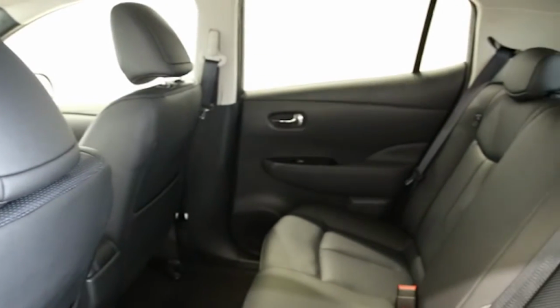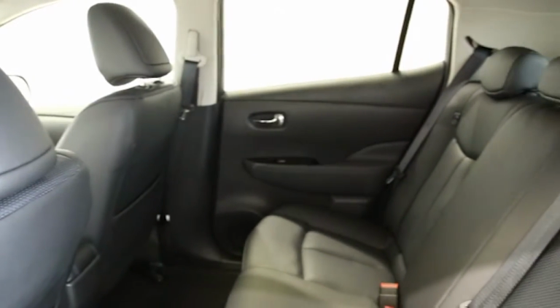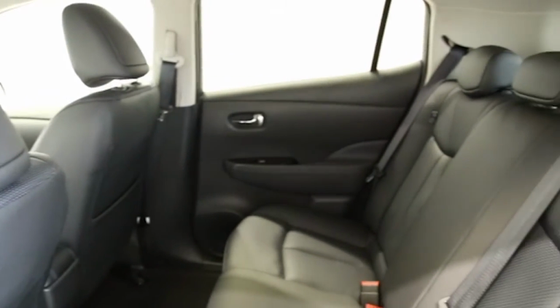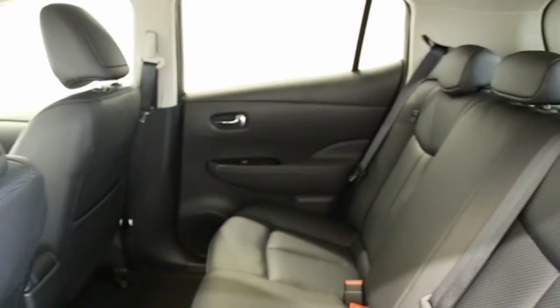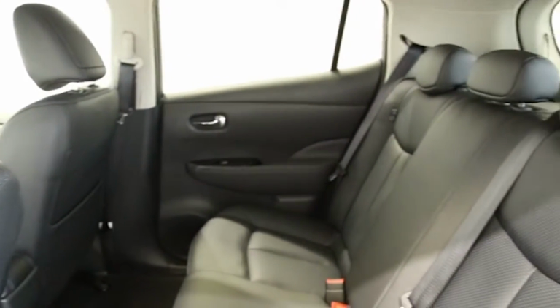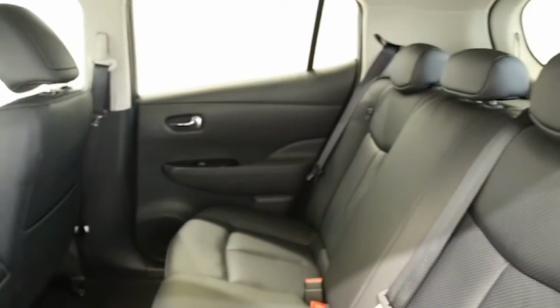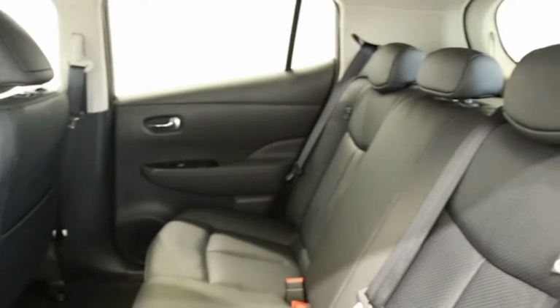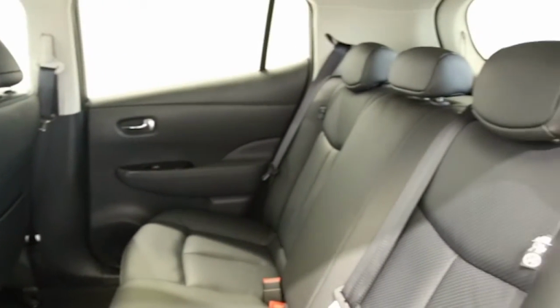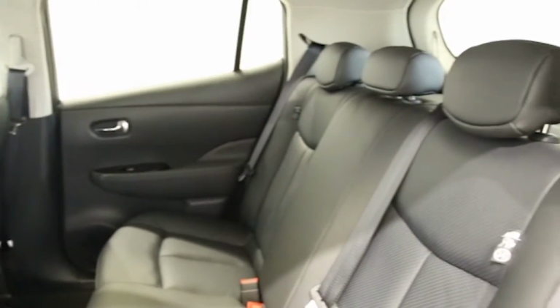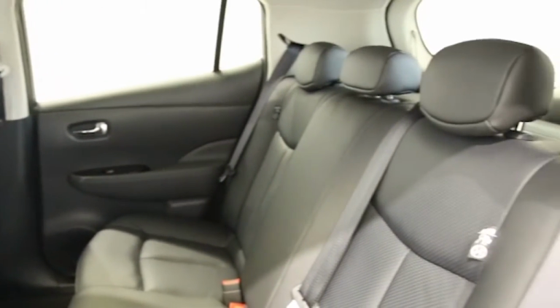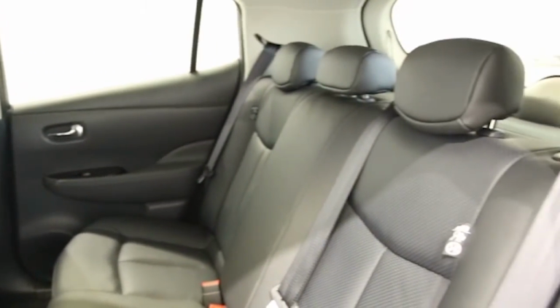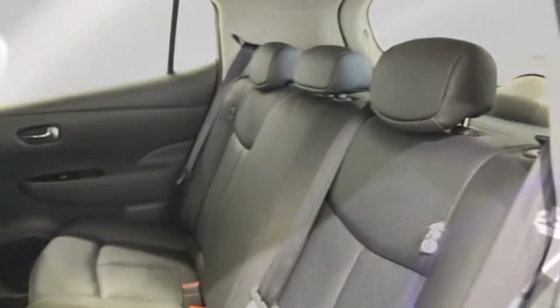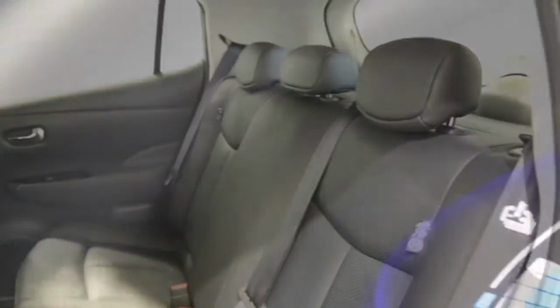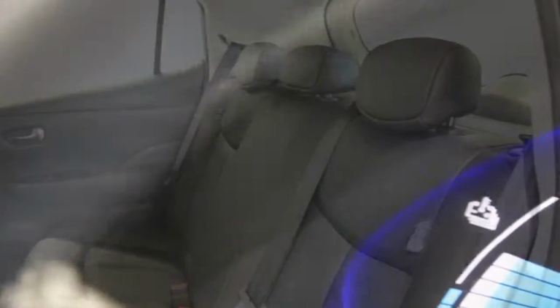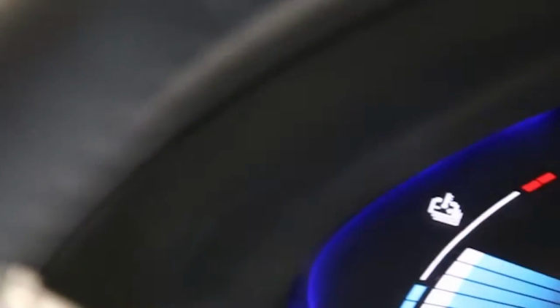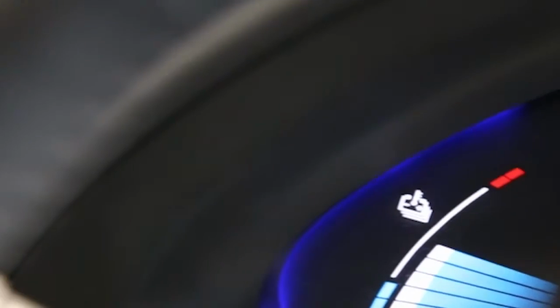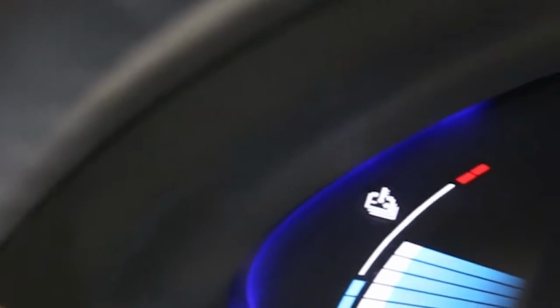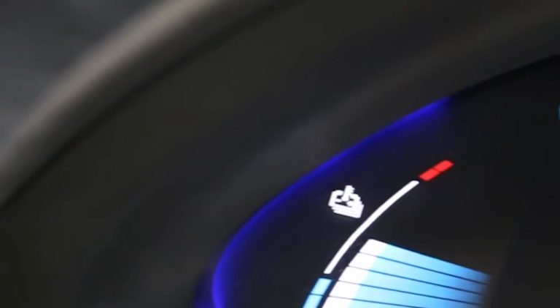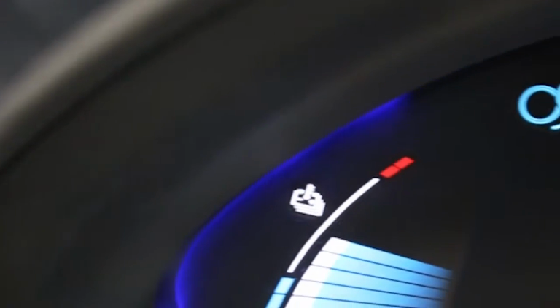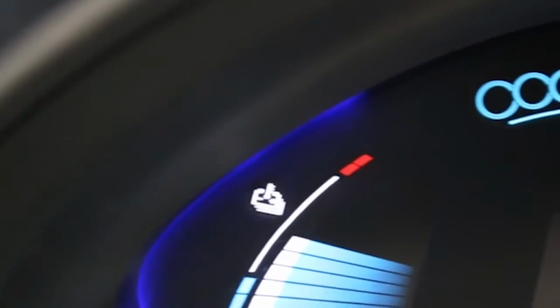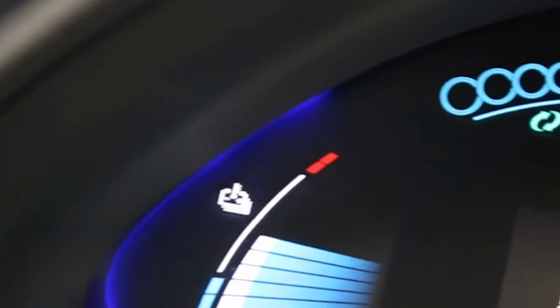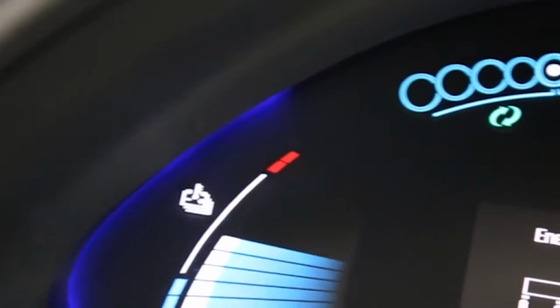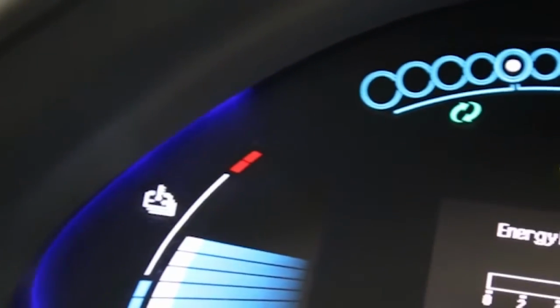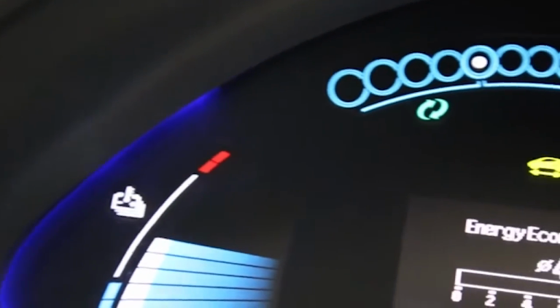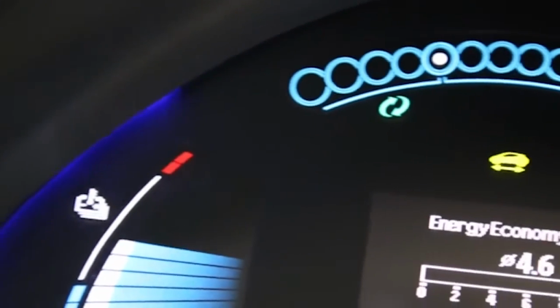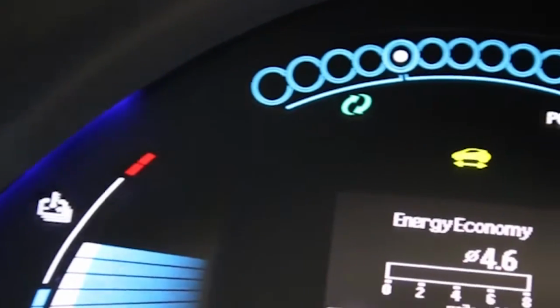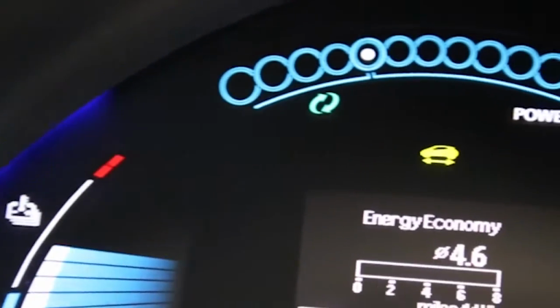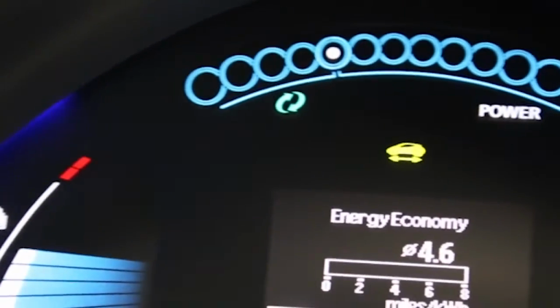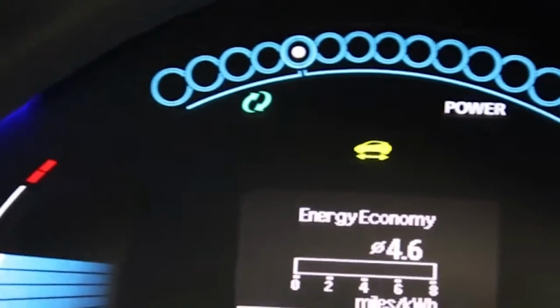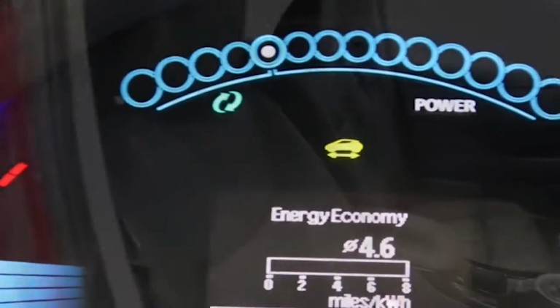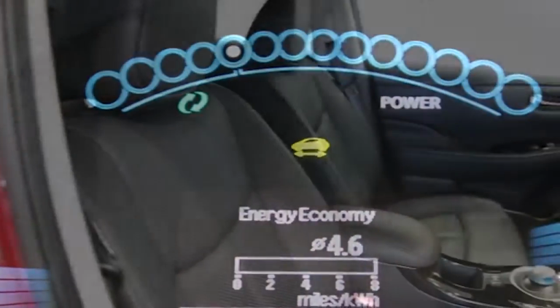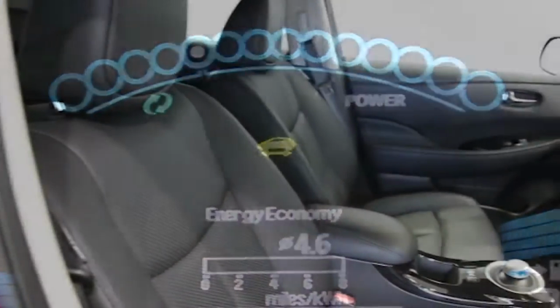This Nissan Leaf has been through our full and extensive service and preparation process to ensure it's in perfect condition.